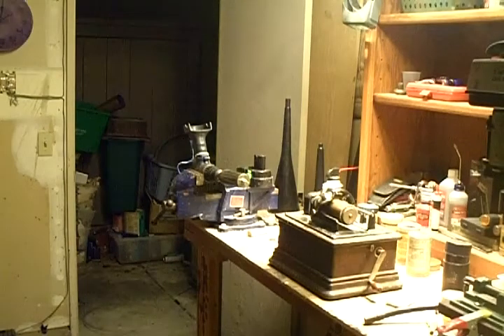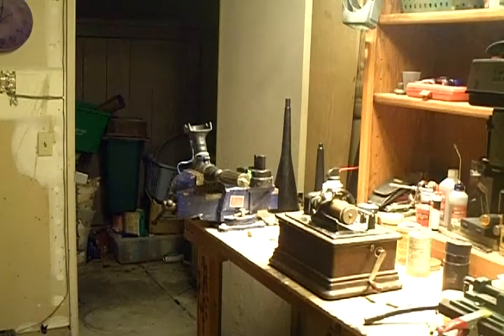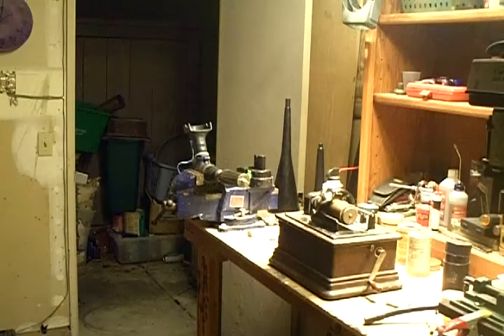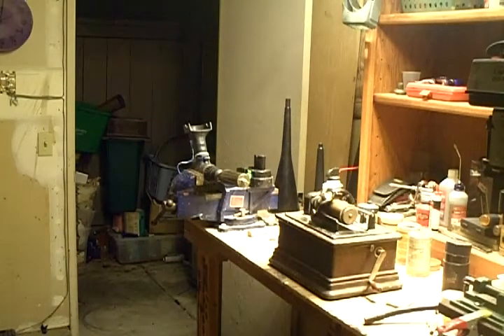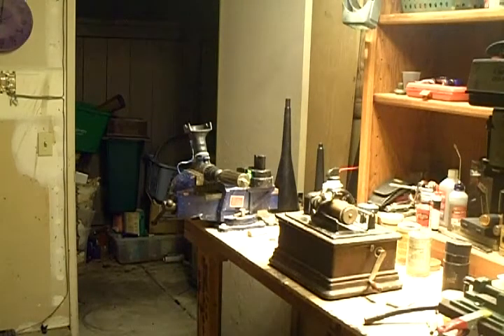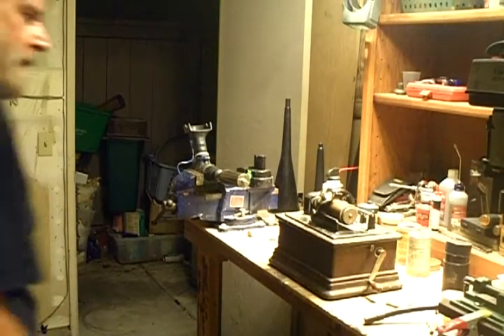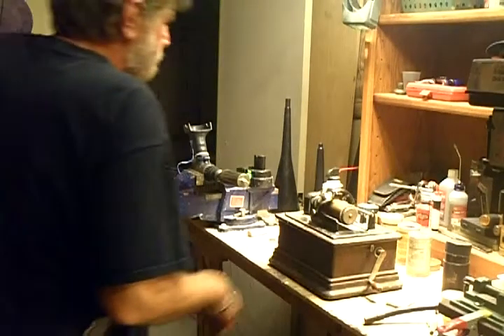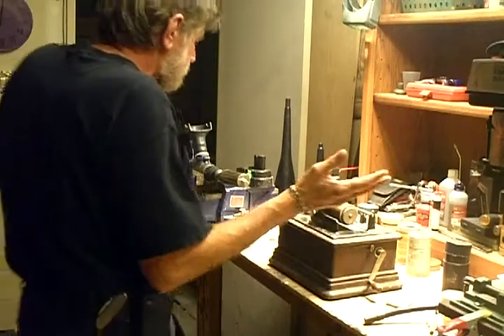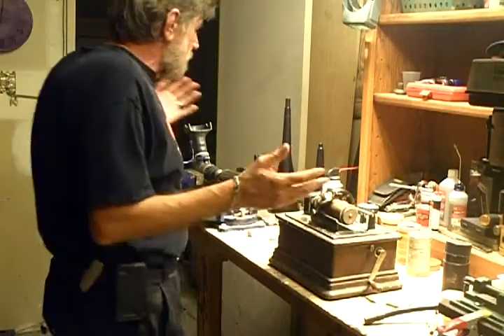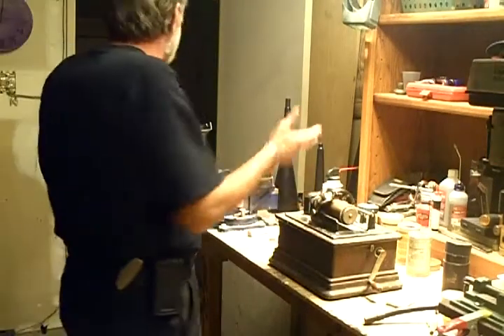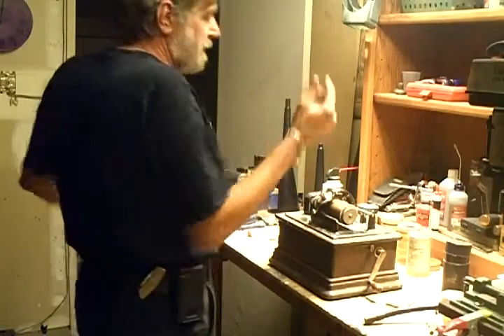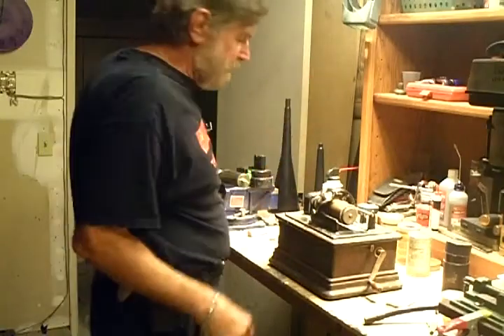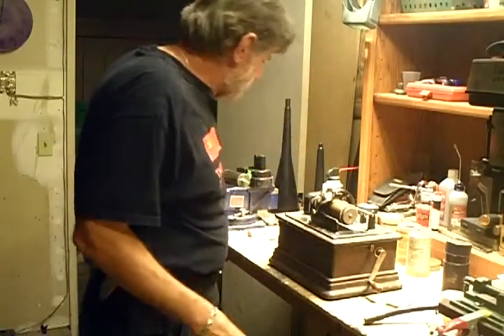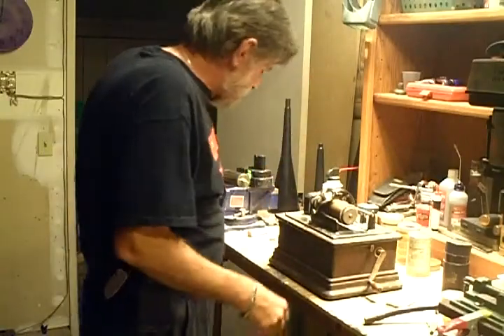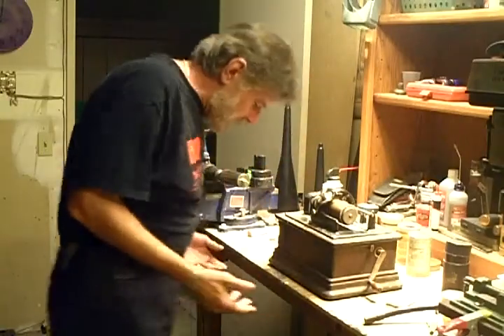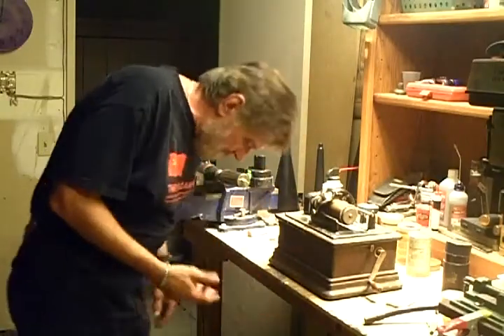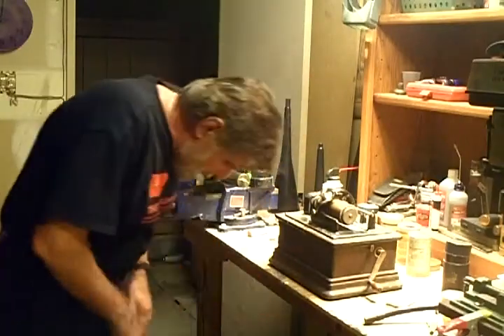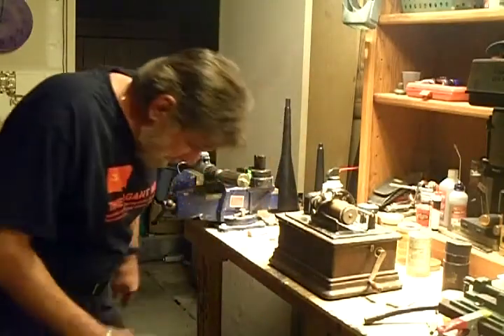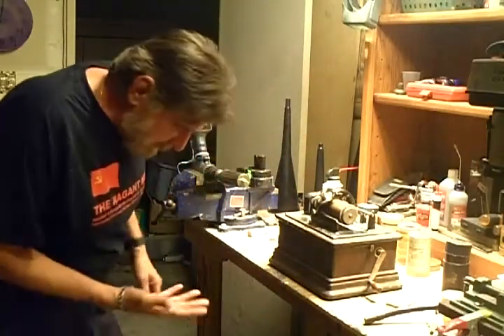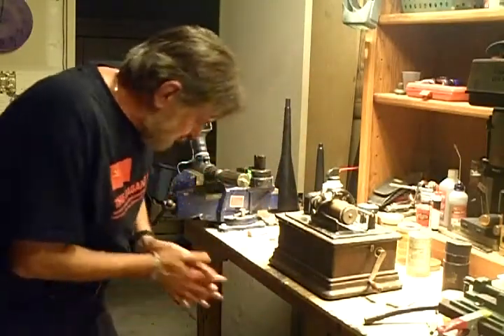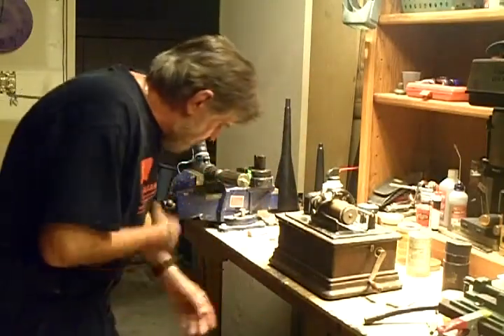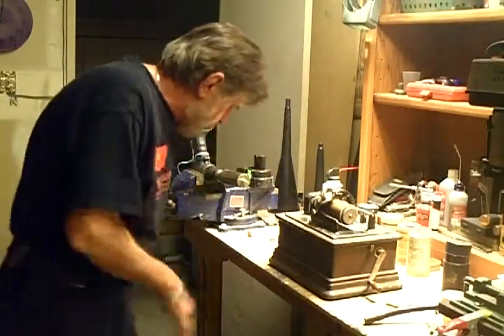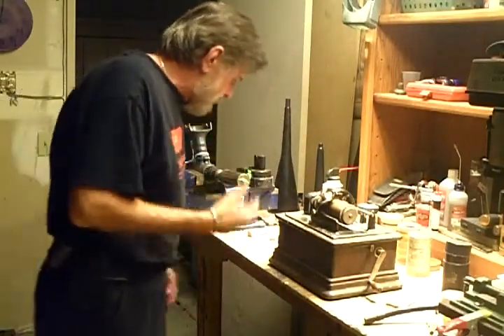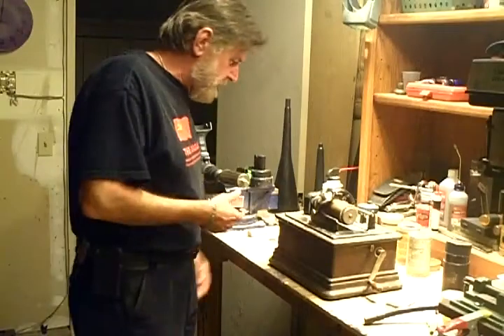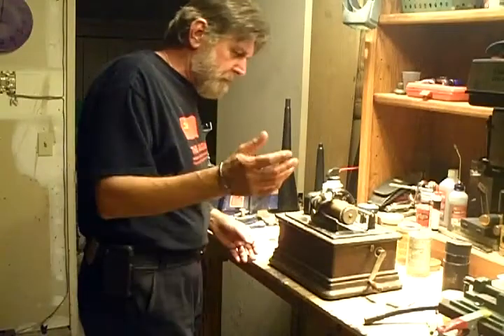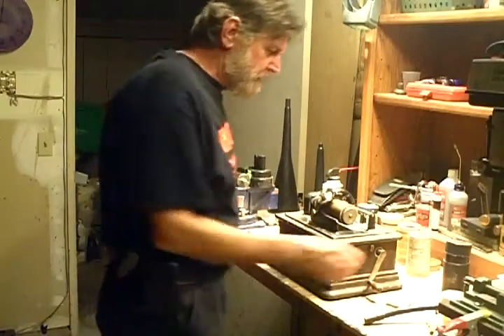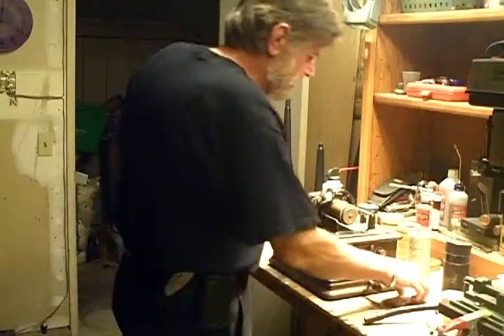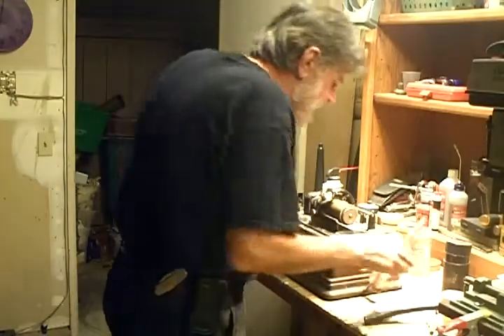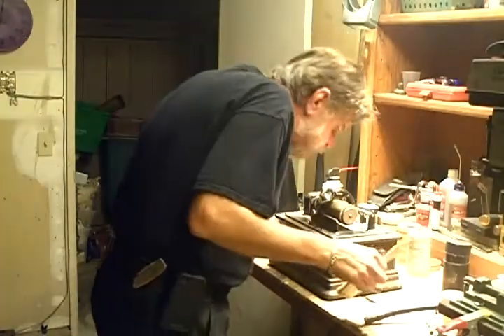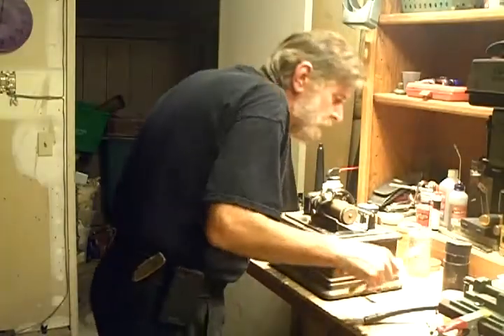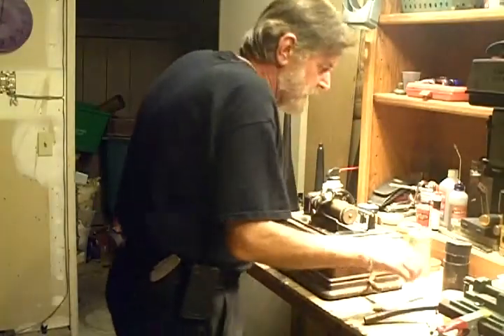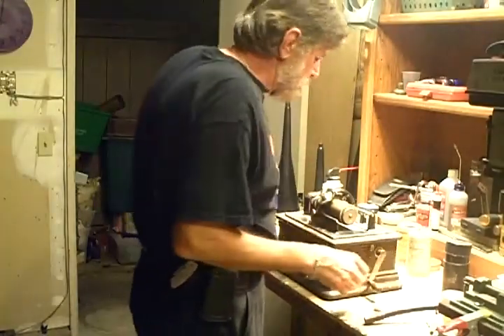Greetings! Benjamin J., the McTroller Guy. Forgive the mess — I've been shaving cylinders and I've got cylinder swarf all over the floor, over me, all over the machines. It is everywhere.